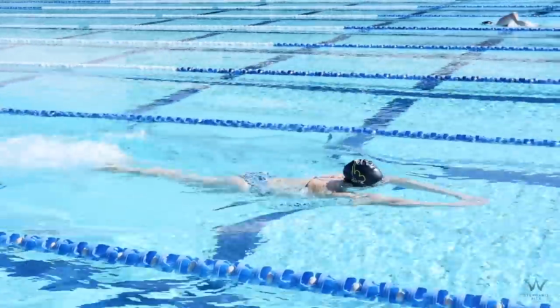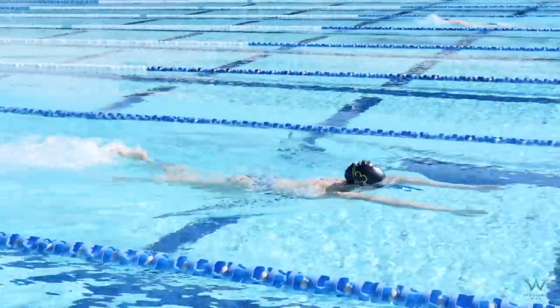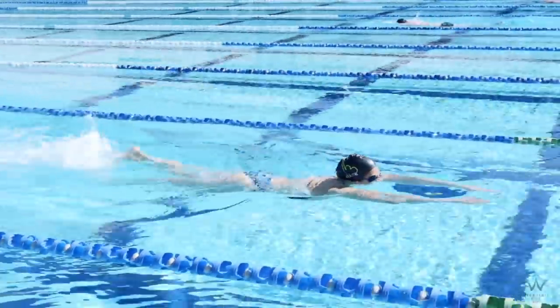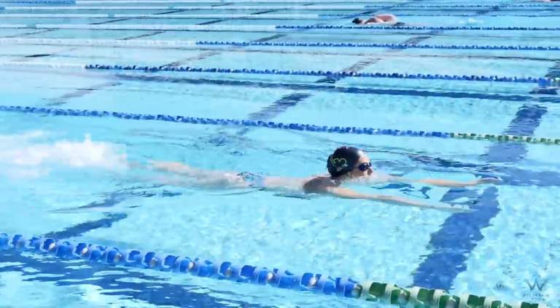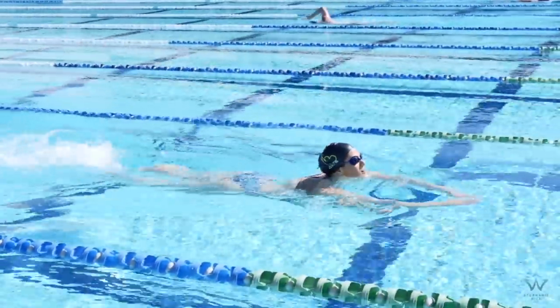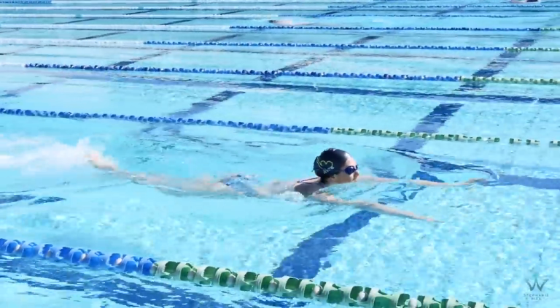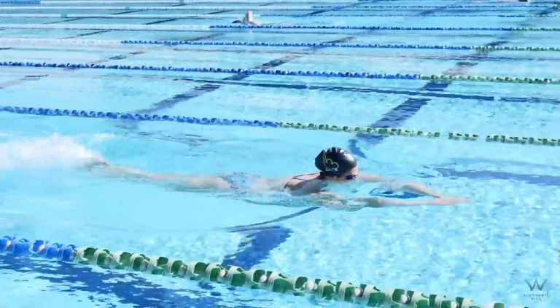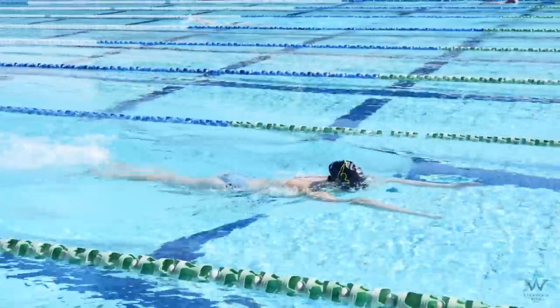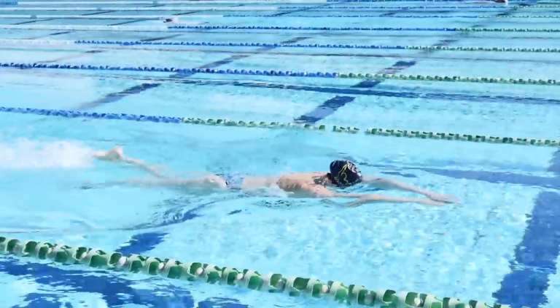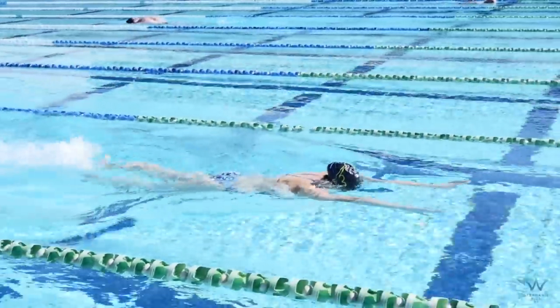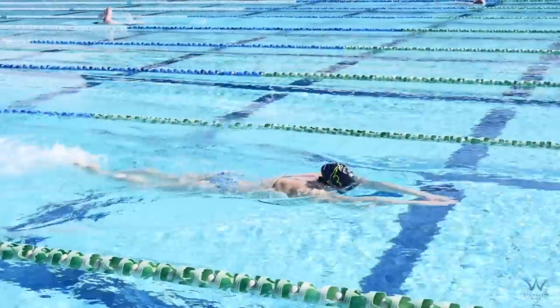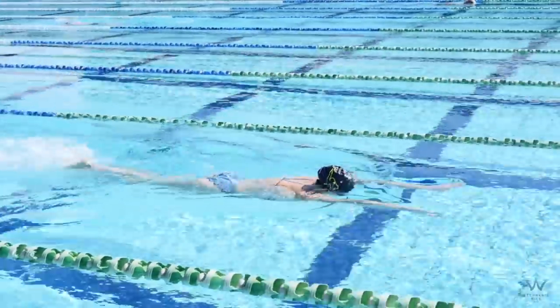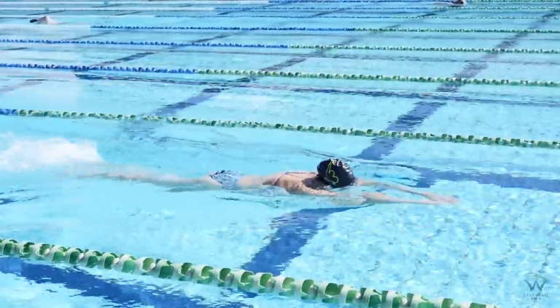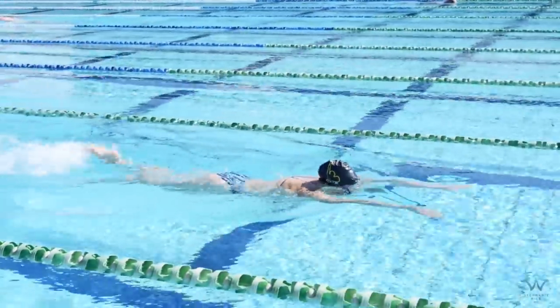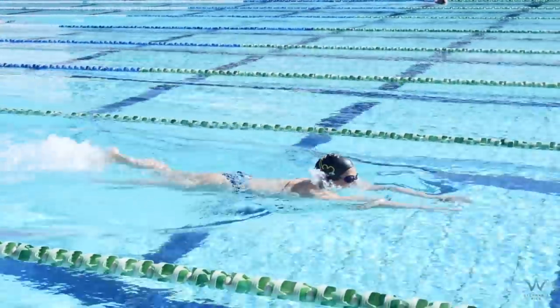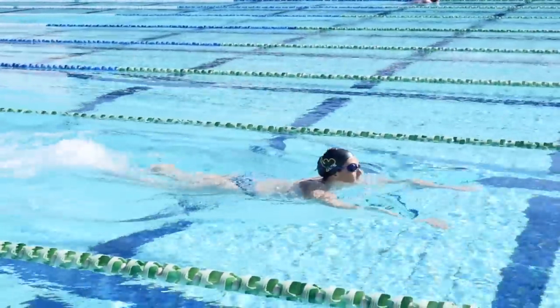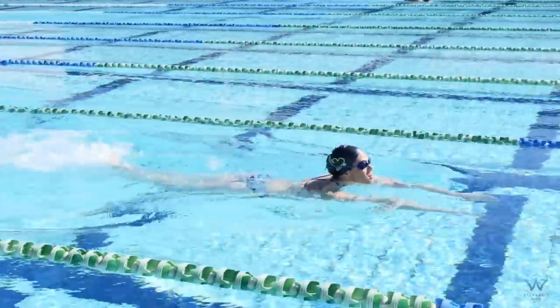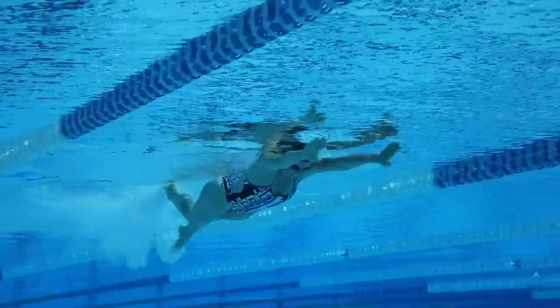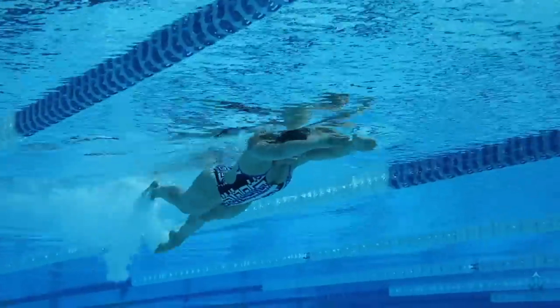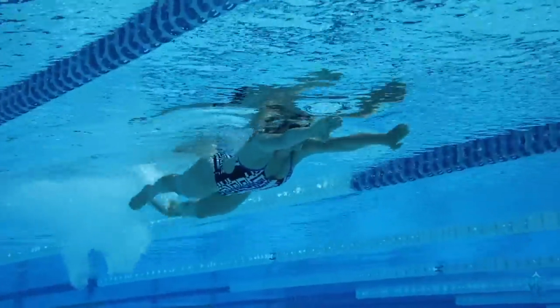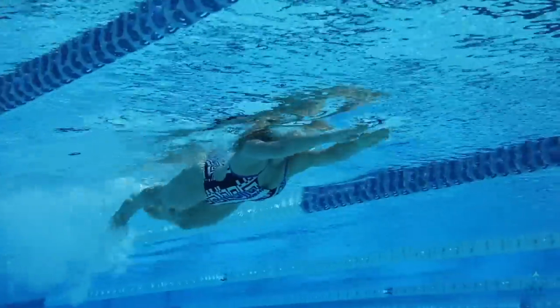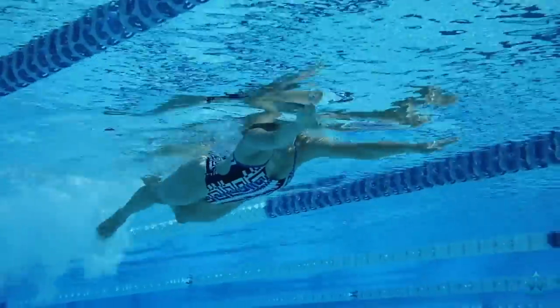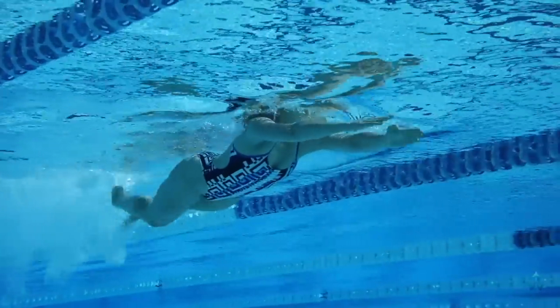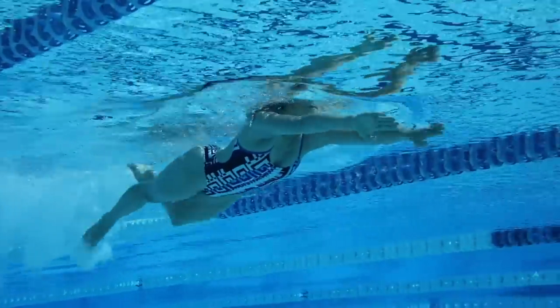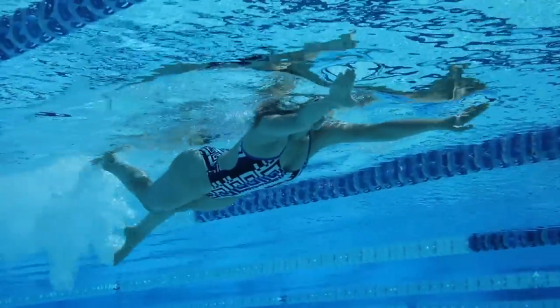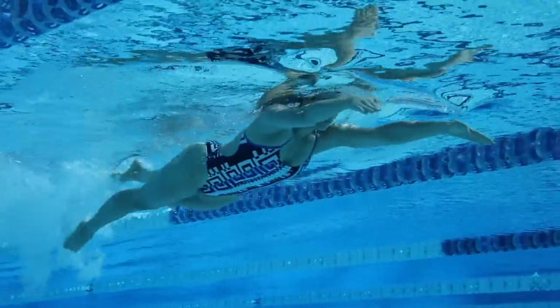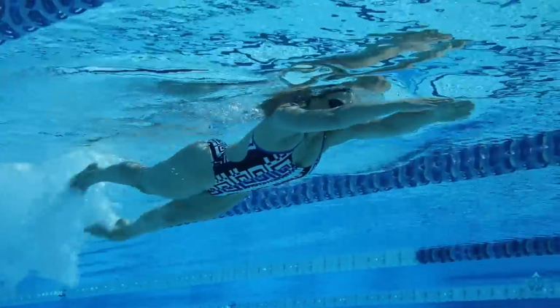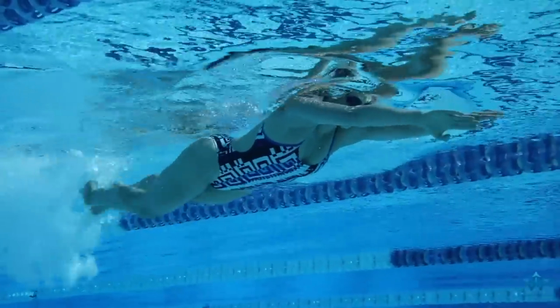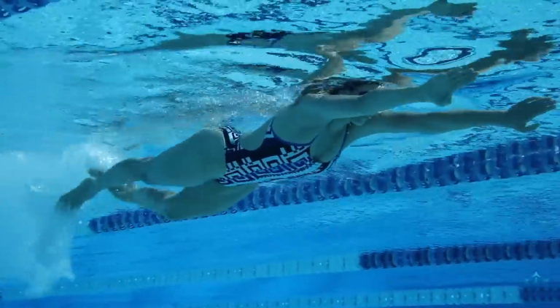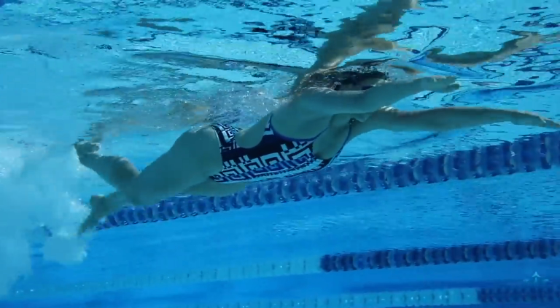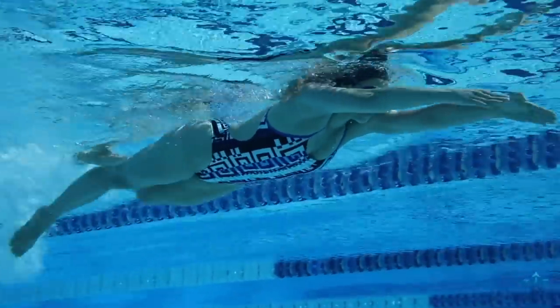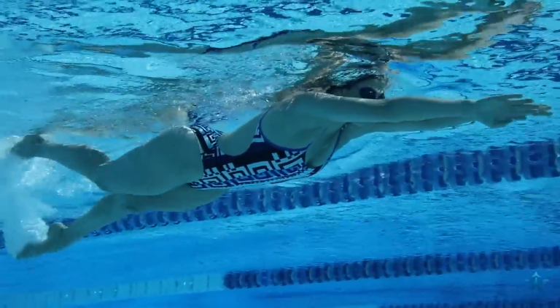When you do freestyle kick, it's important to not let your feet break the surface of the water too much, because there's really no power in that. So keep your feet under the water, keep those legs moving, and this is going to build great strength in your legs for your freestyle stroke.